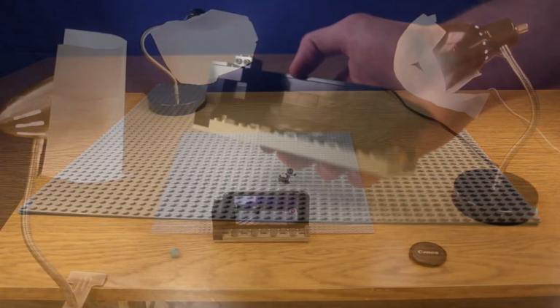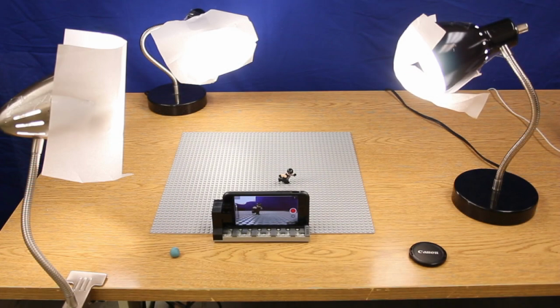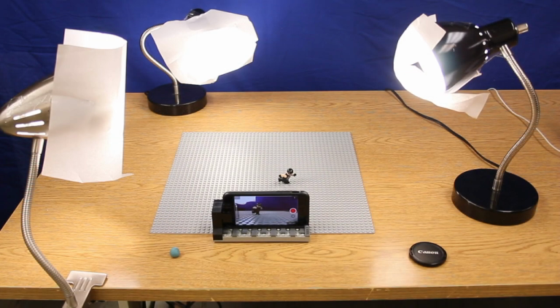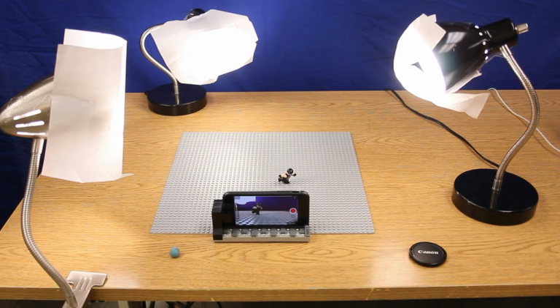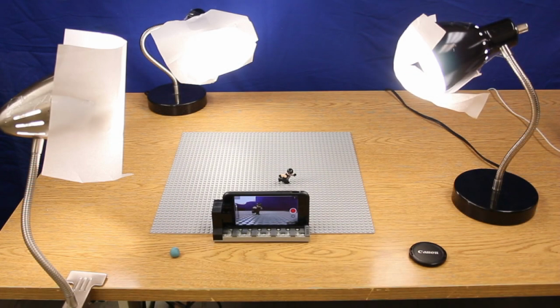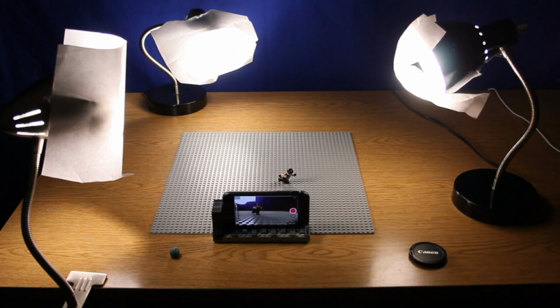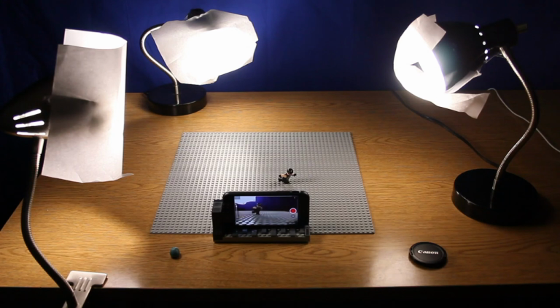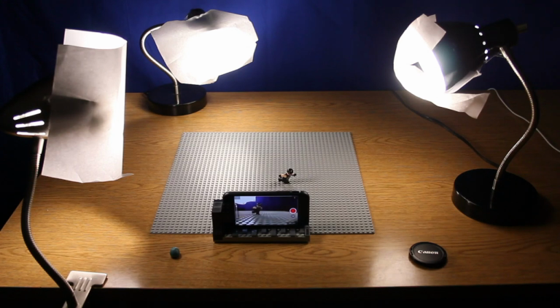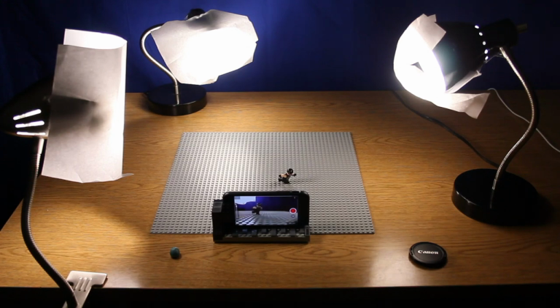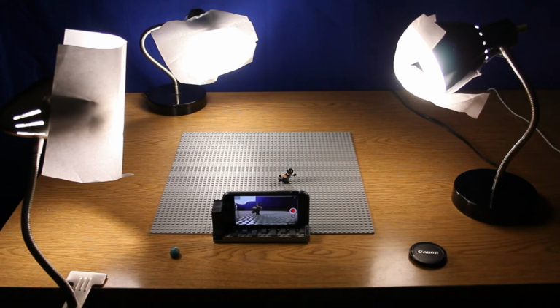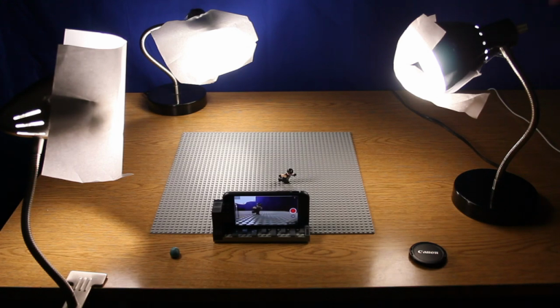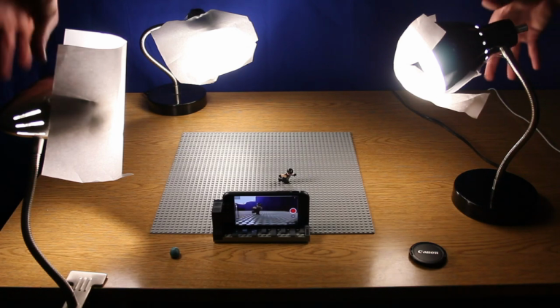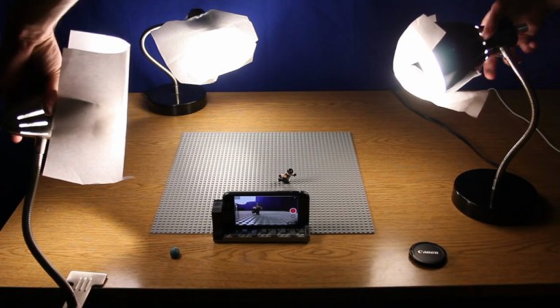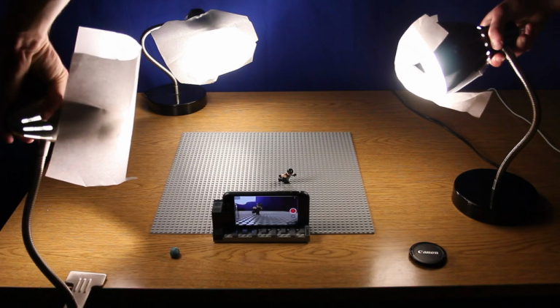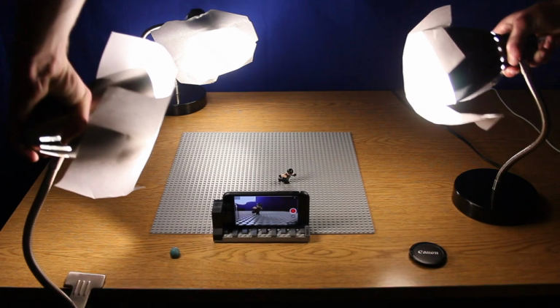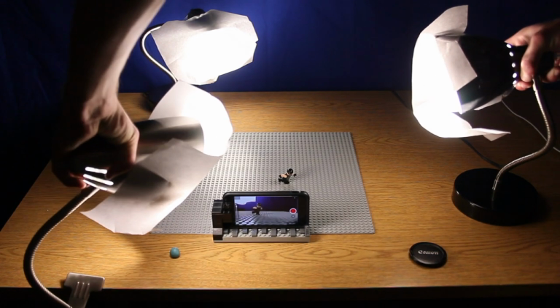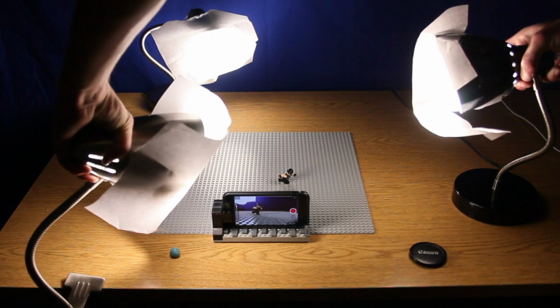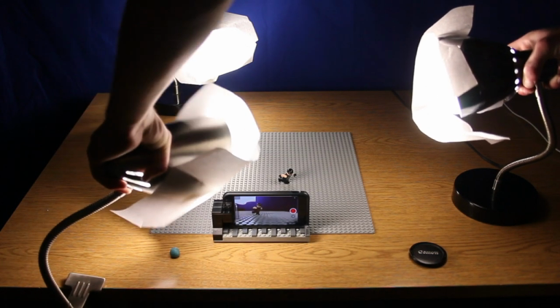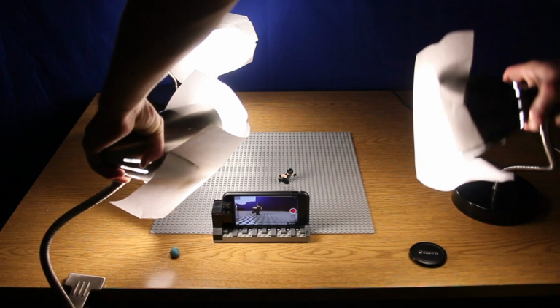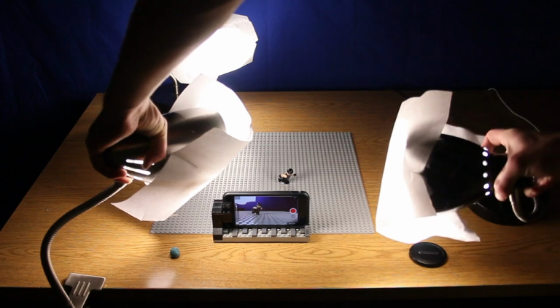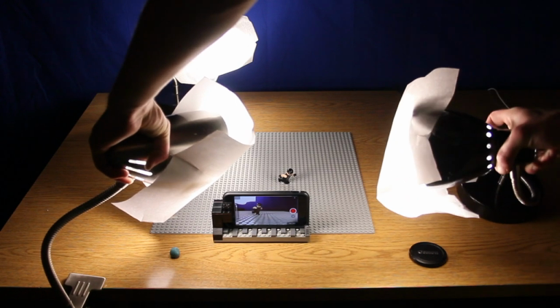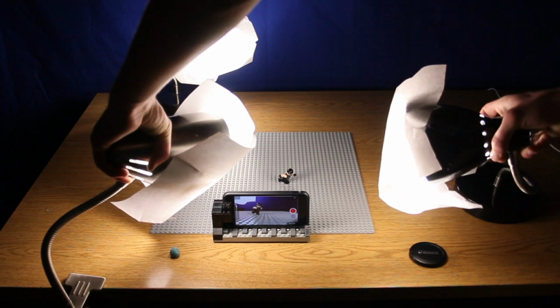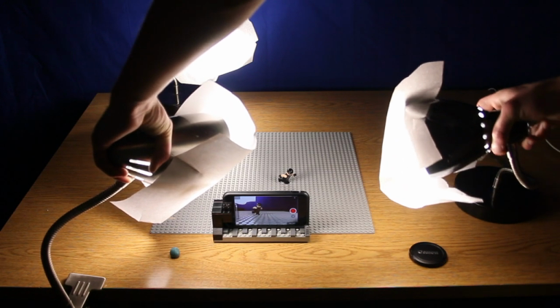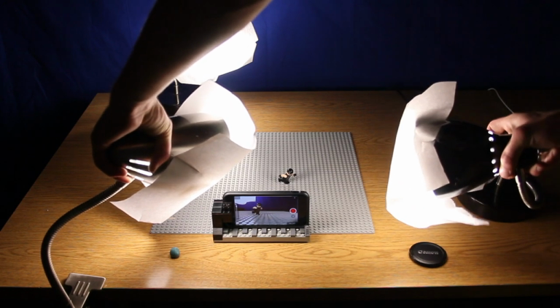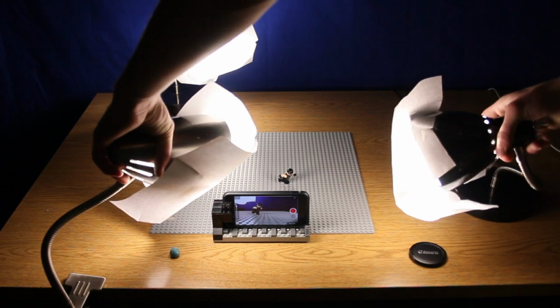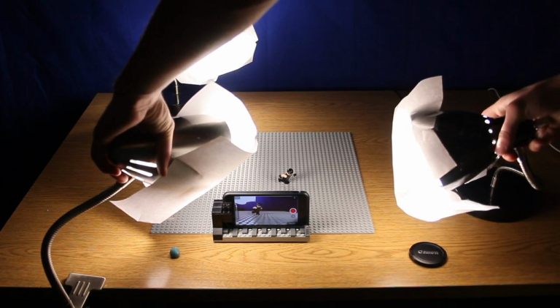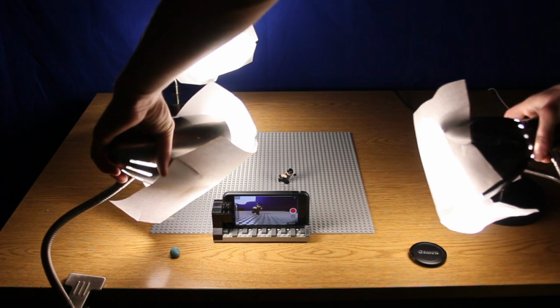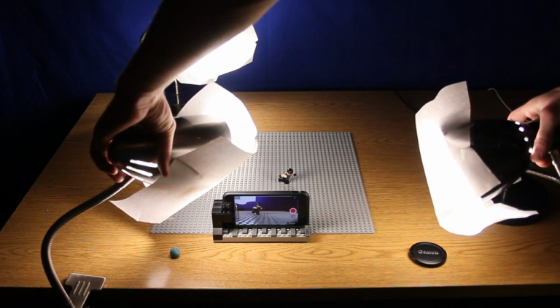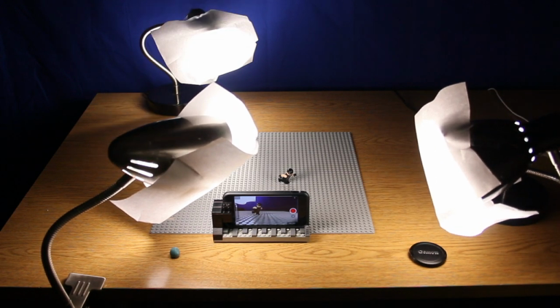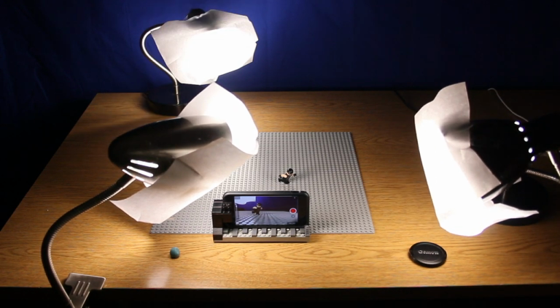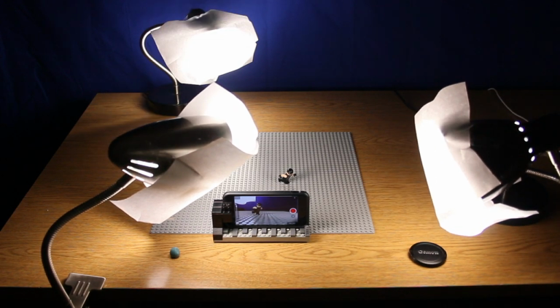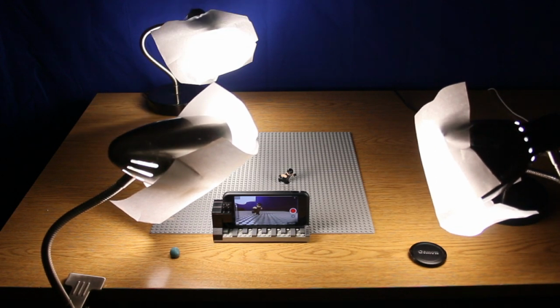Now turn off all the lights in the room except your desk lamps, and try positioning those desk lamps to establish the mood of the scene. How you light your scene will affect the mood and emotion, and can even help you tell your story.